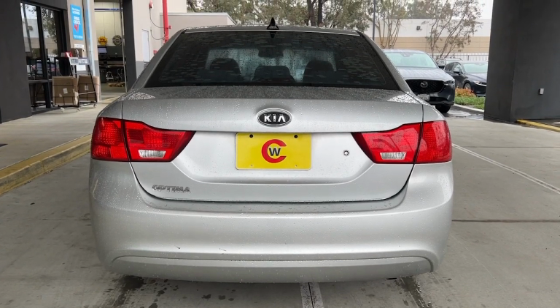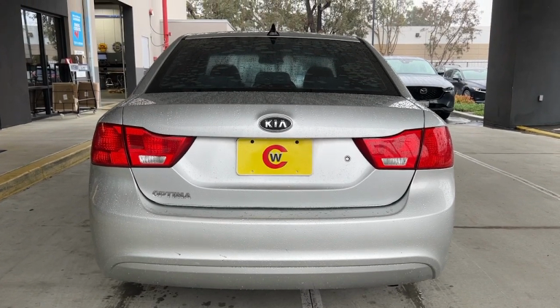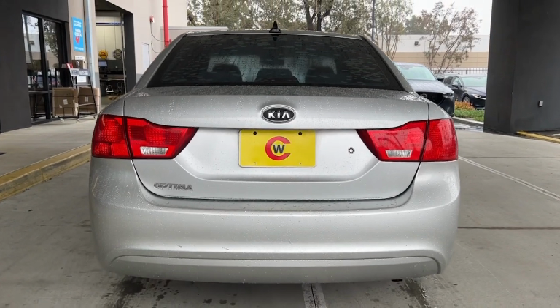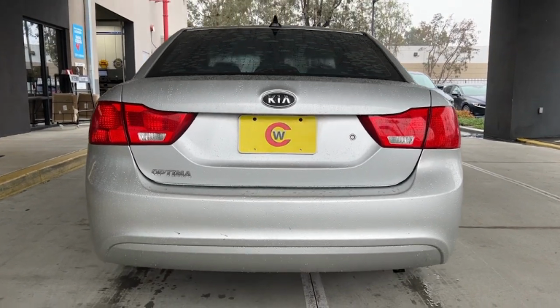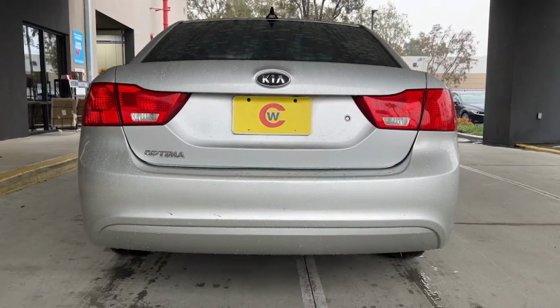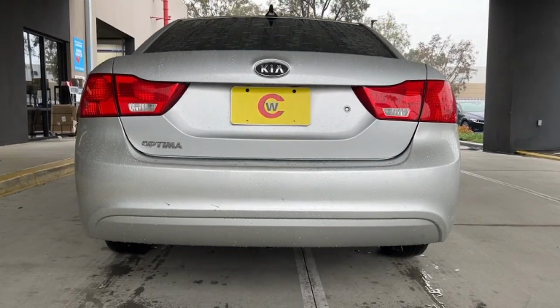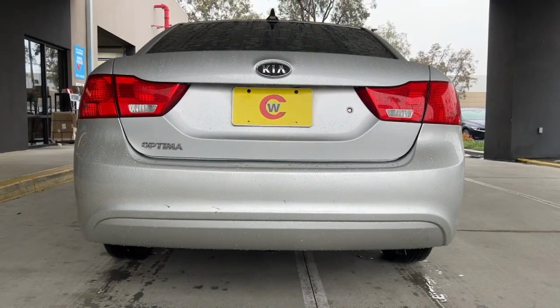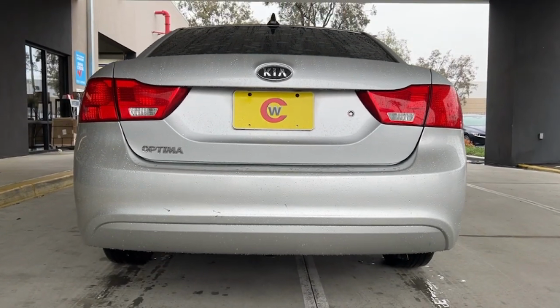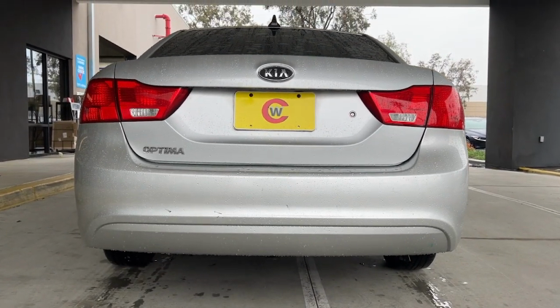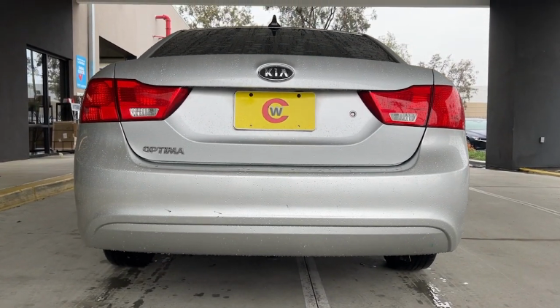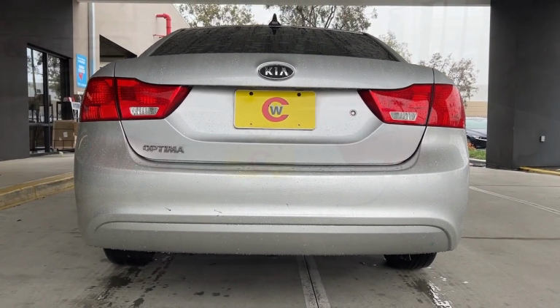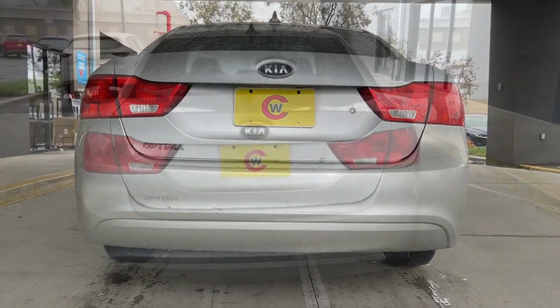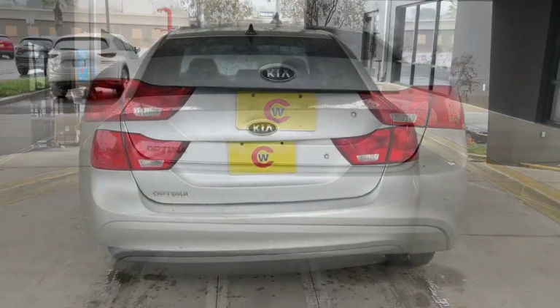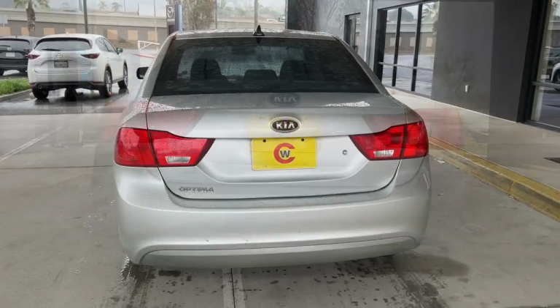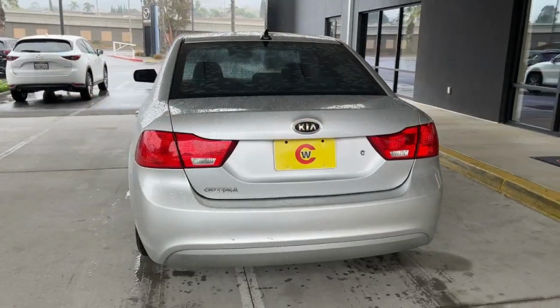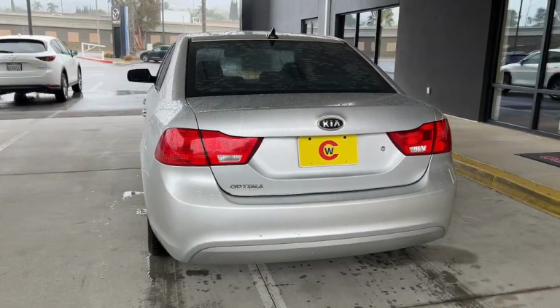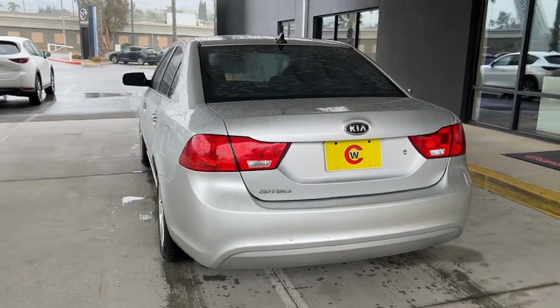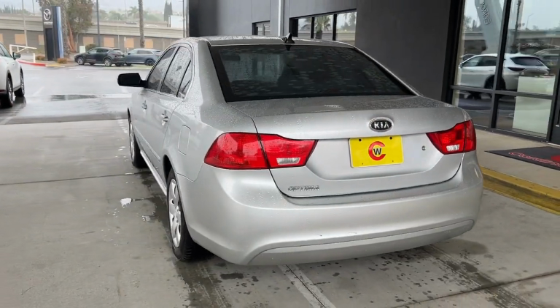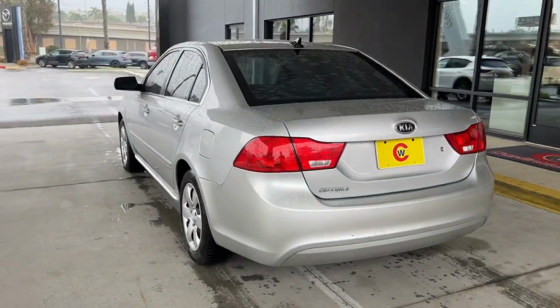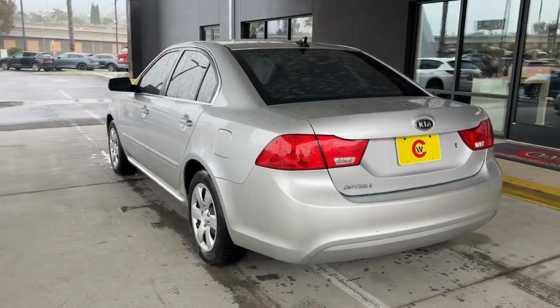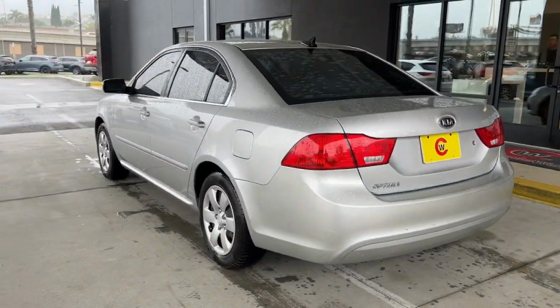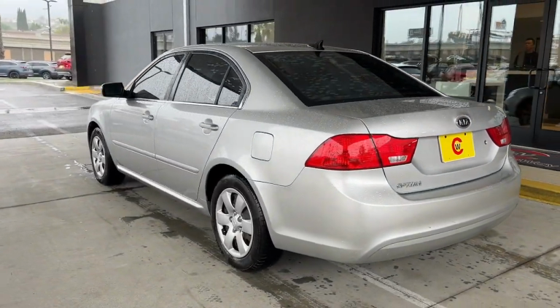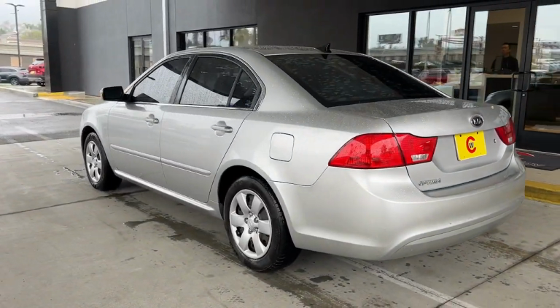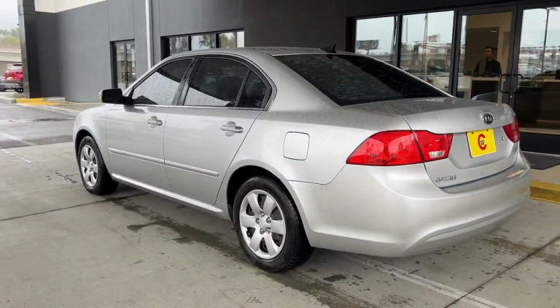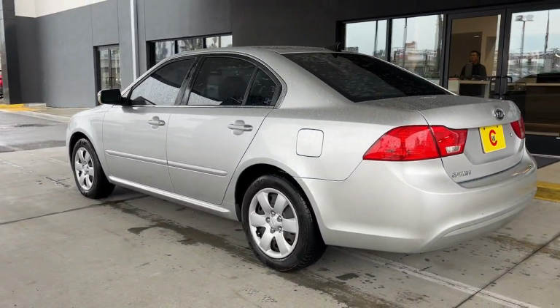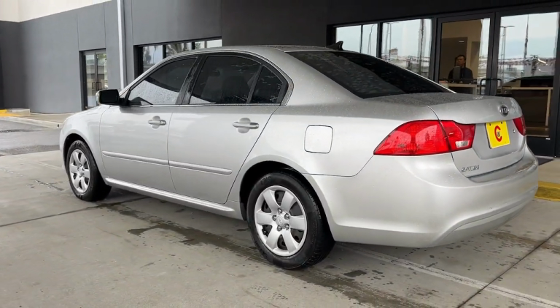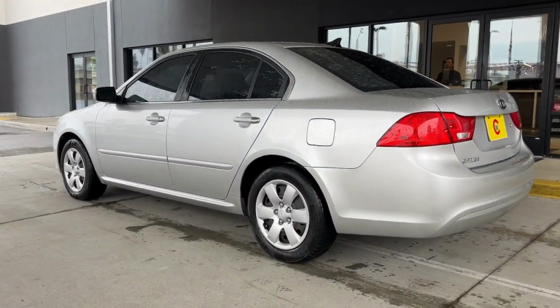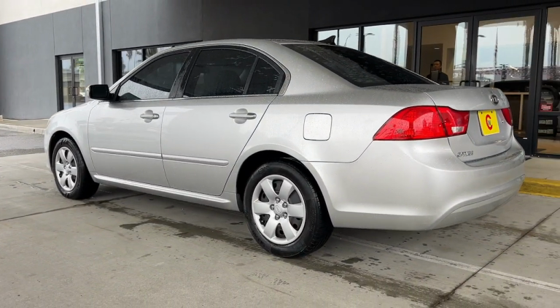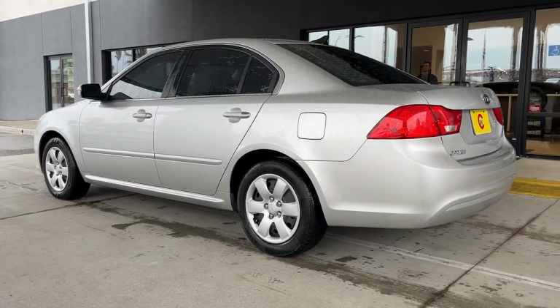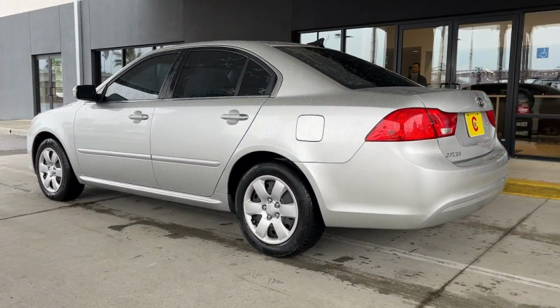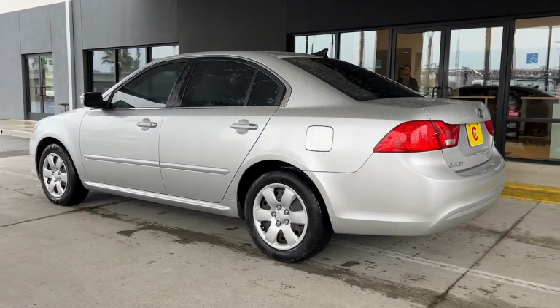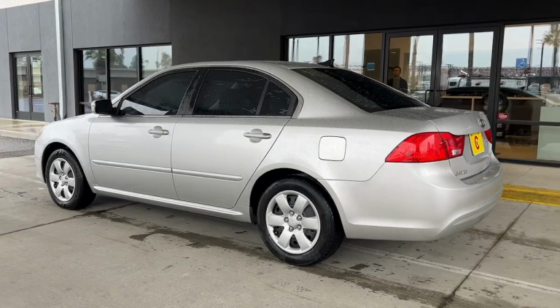Mid-size spaciousness, standard driver assist features, and a suite of passenger conveniences make this go-to sedan your oasis in a hectic world.